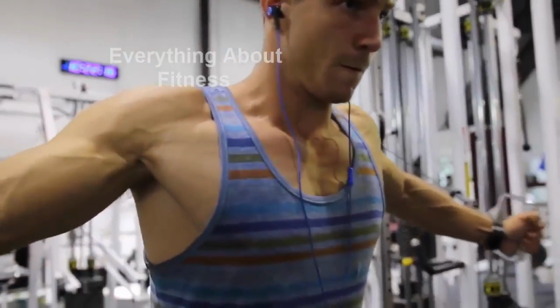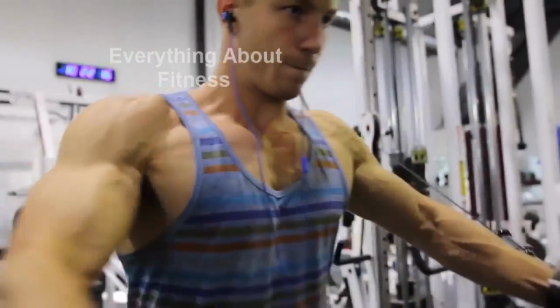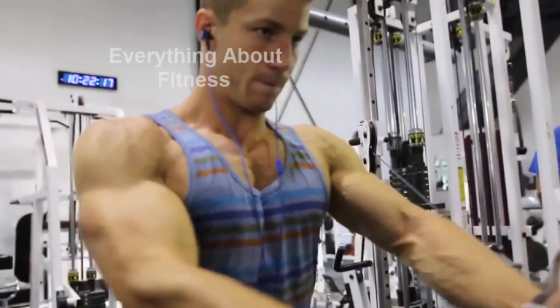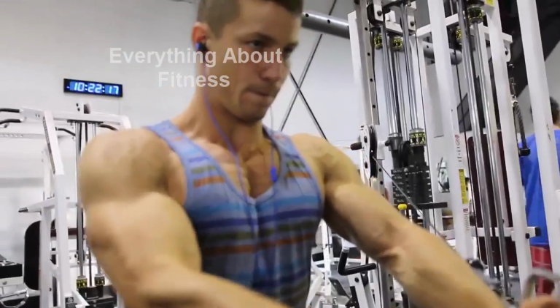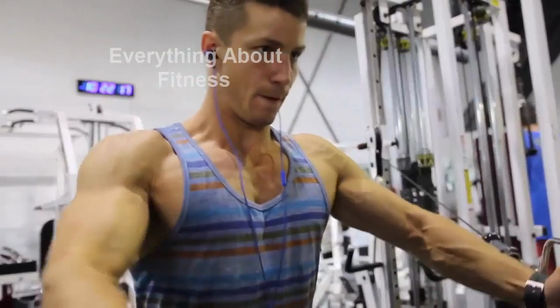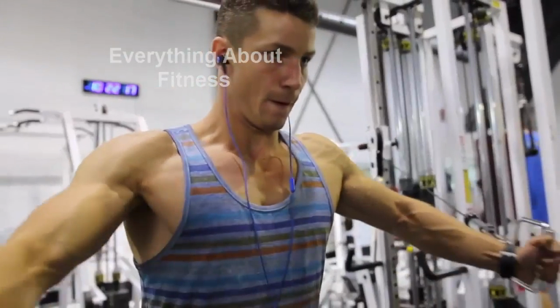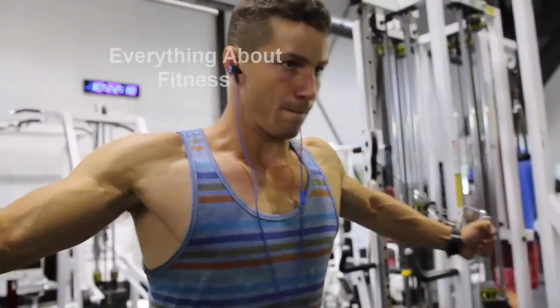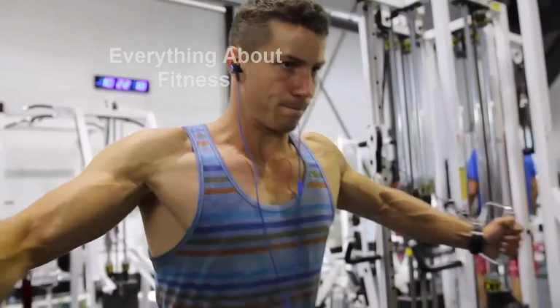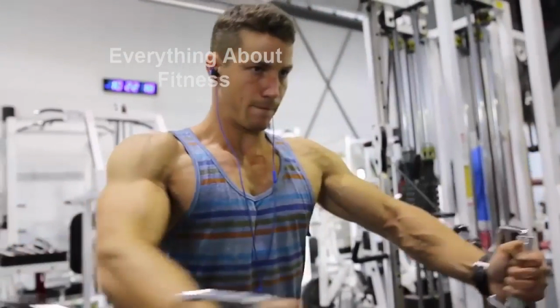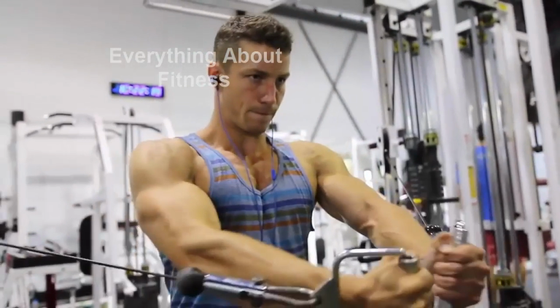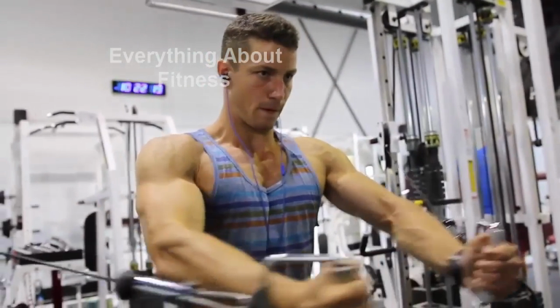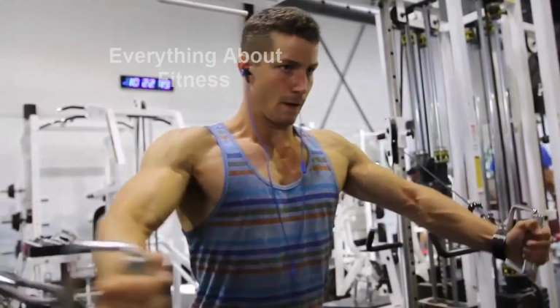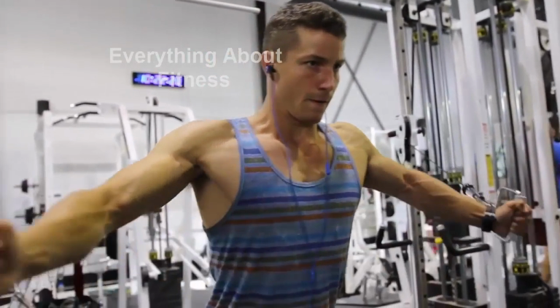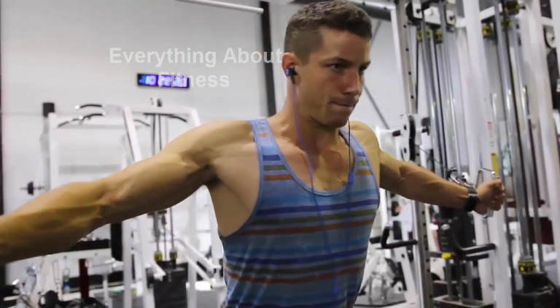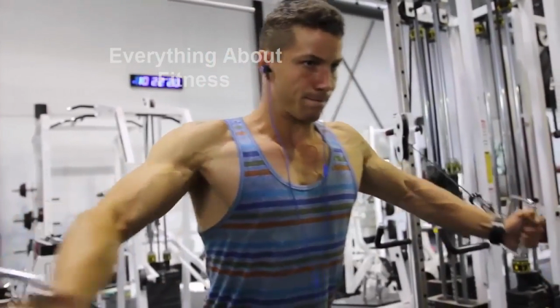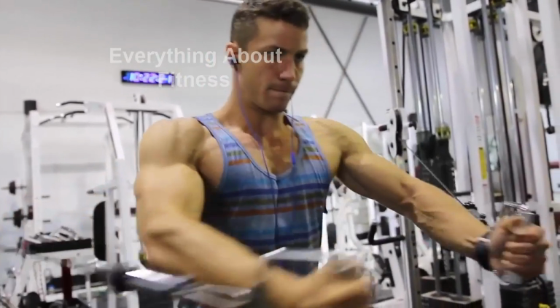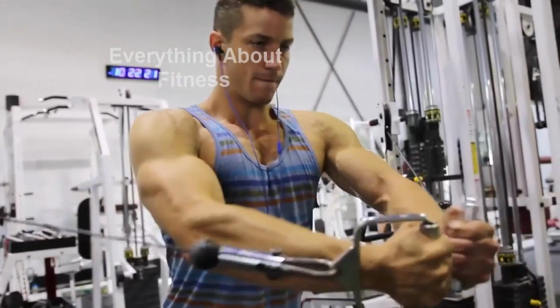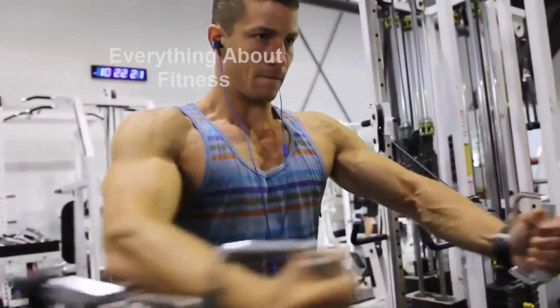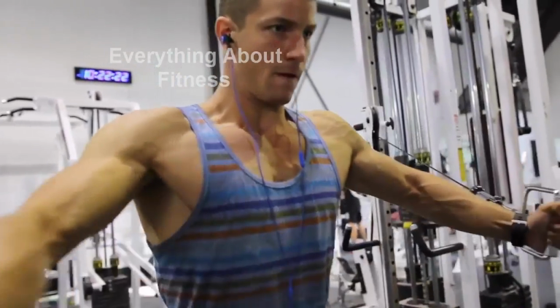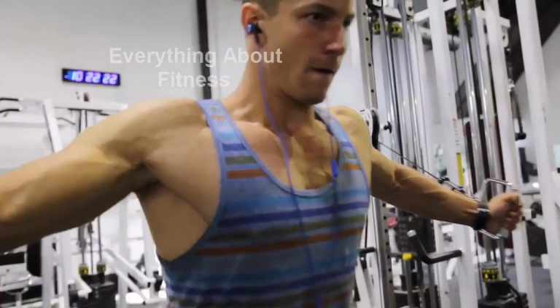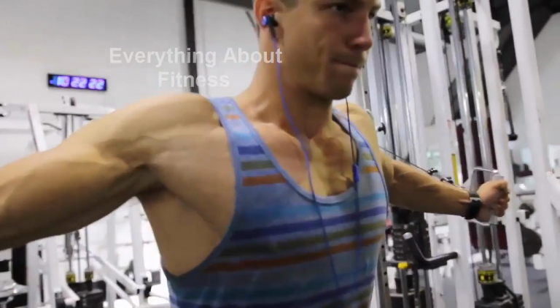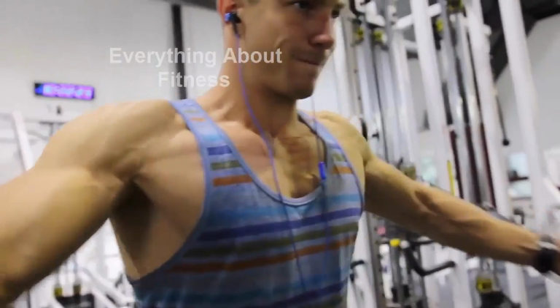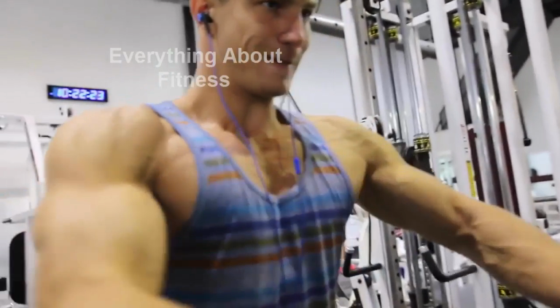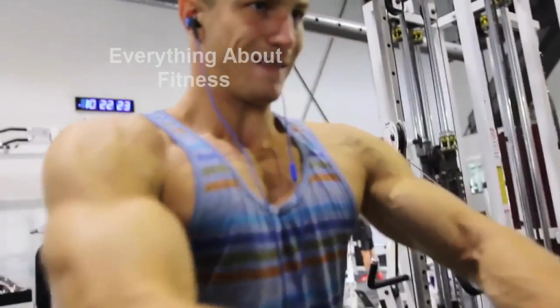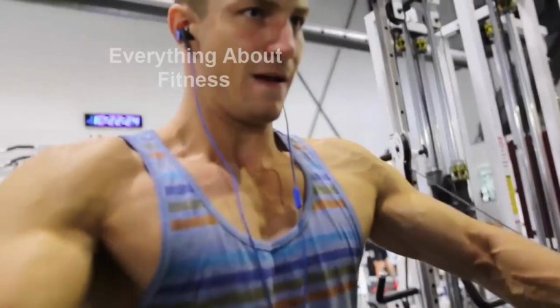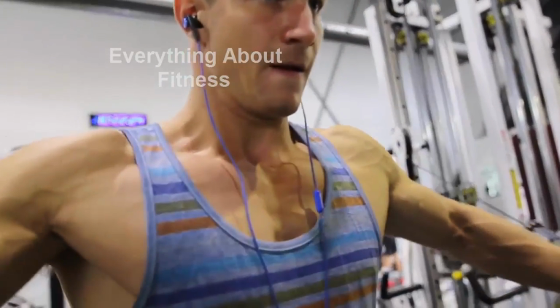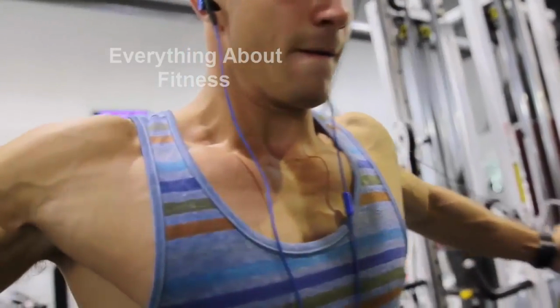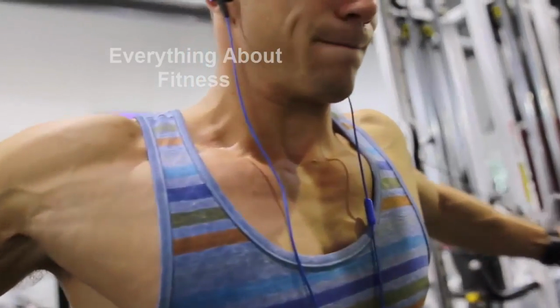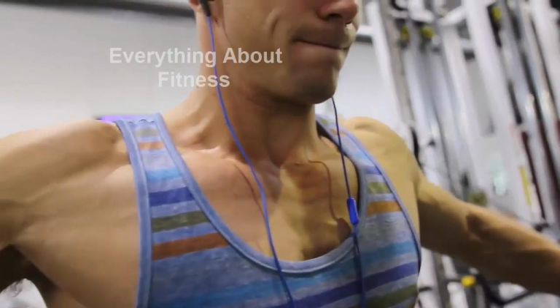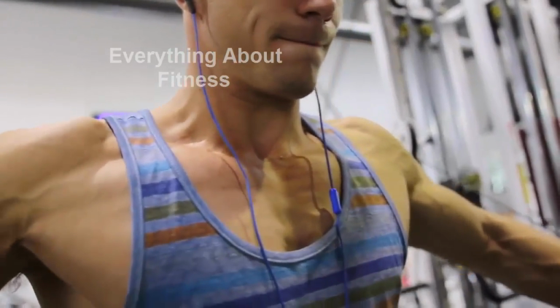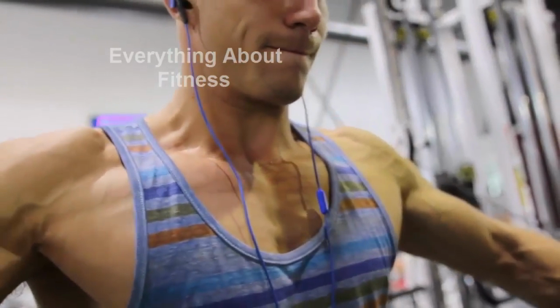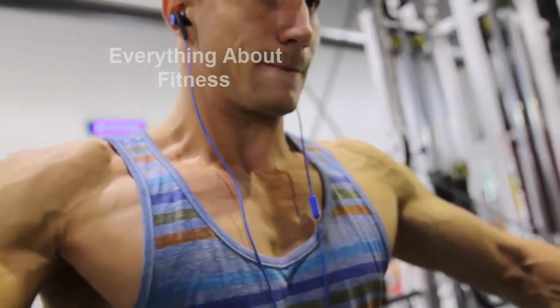The cable is nice because there's always constant tension while you're doing the exercise, and I just feel like I get such a nice pump. Obviously you can see my chest being worked right here — it's just so fantastic.